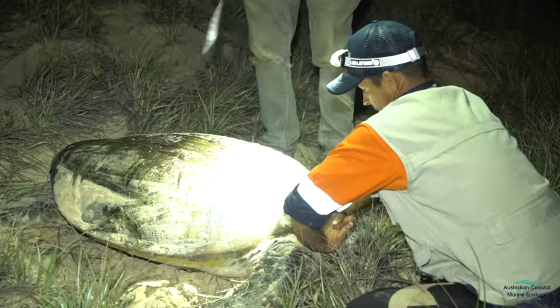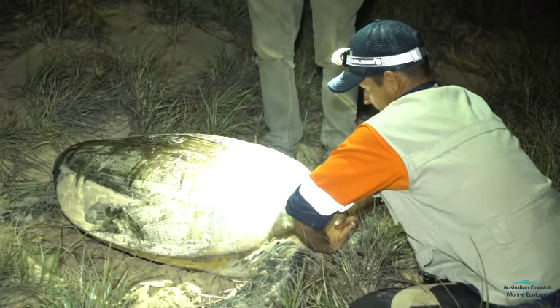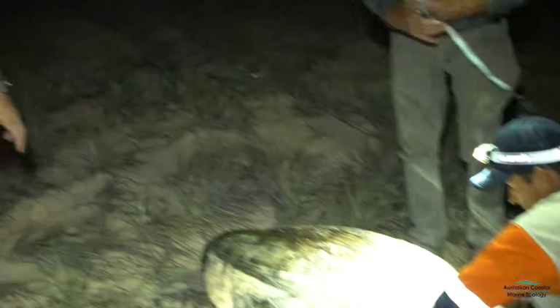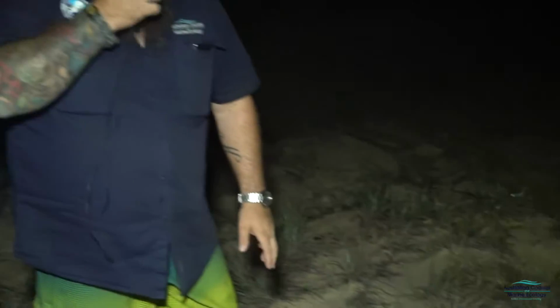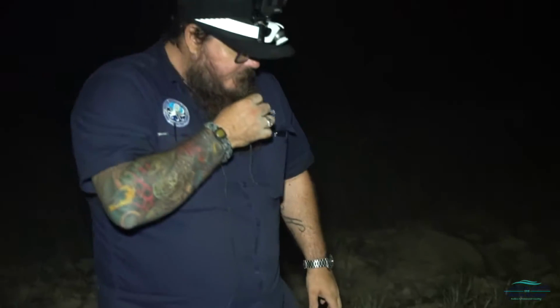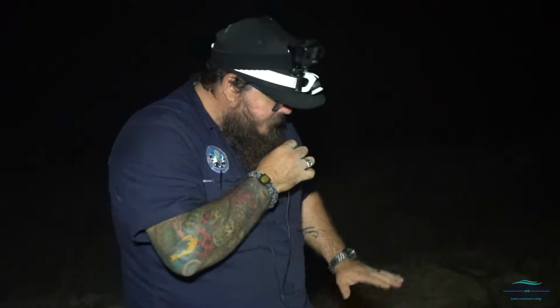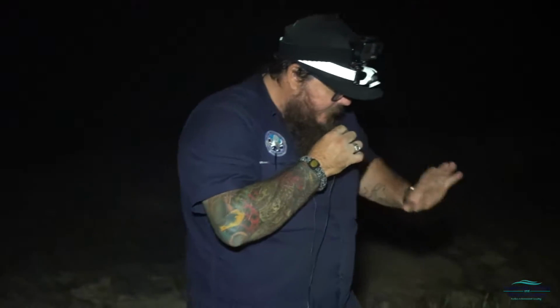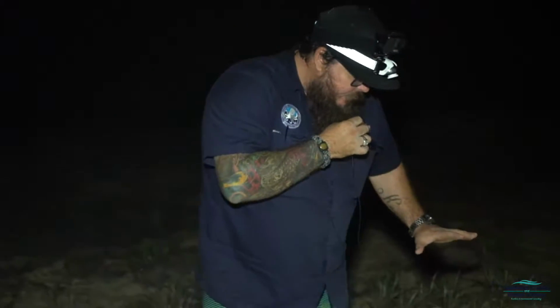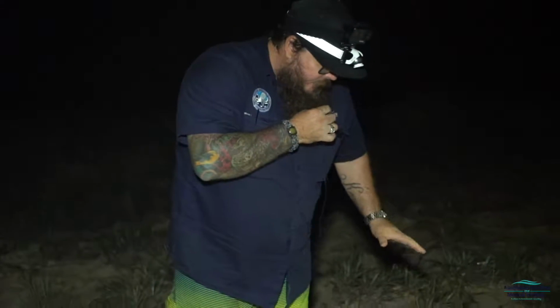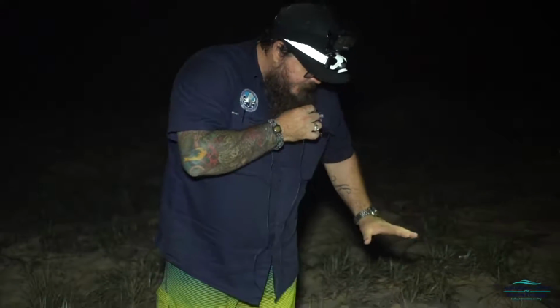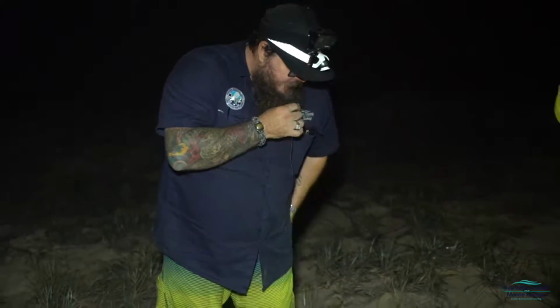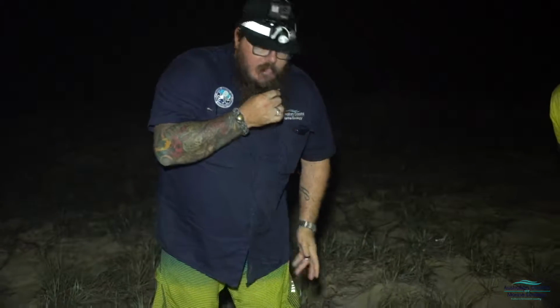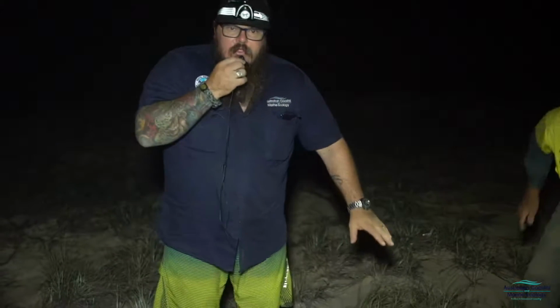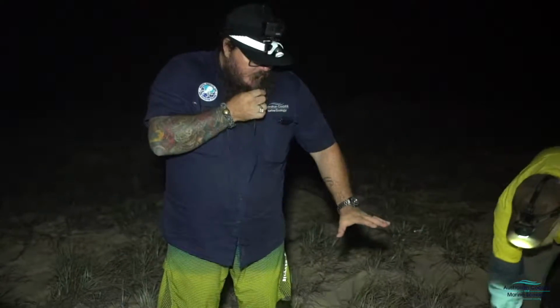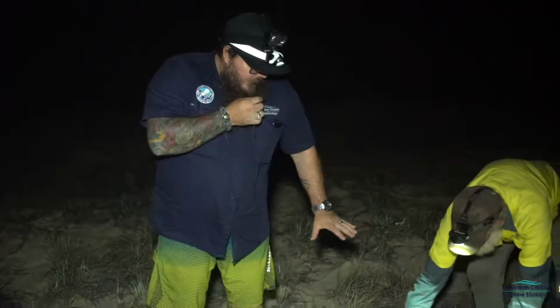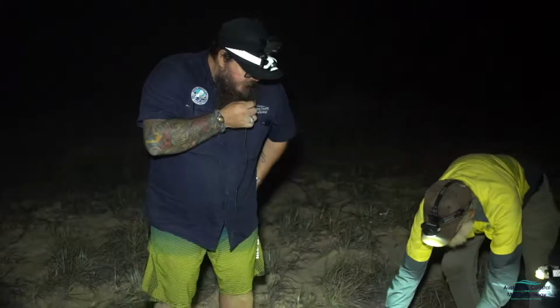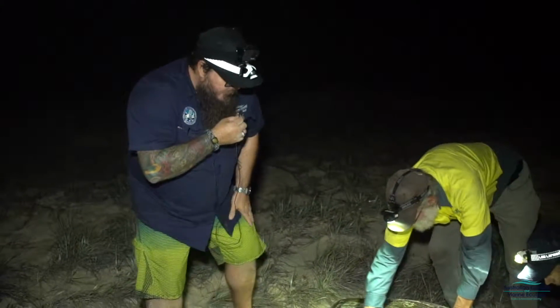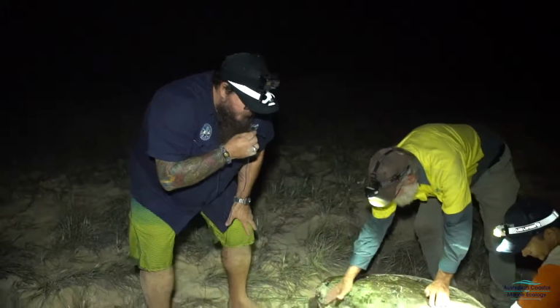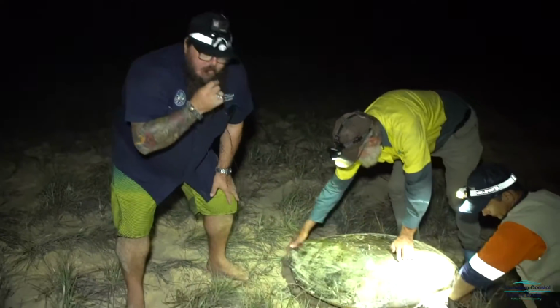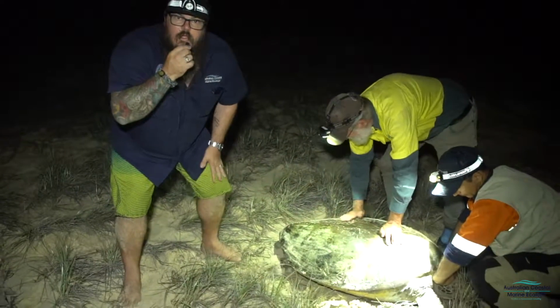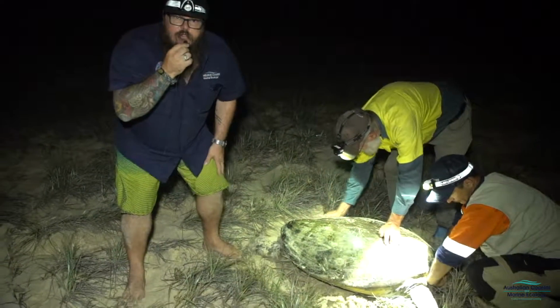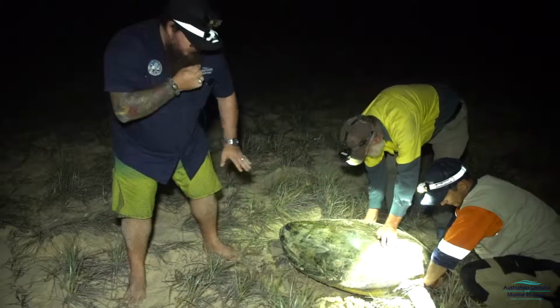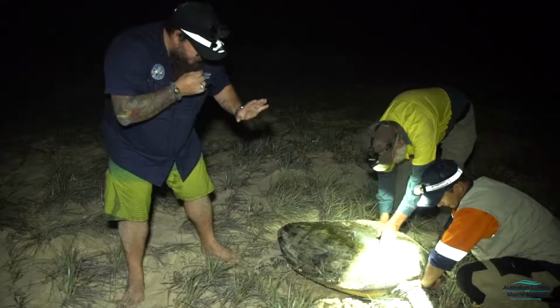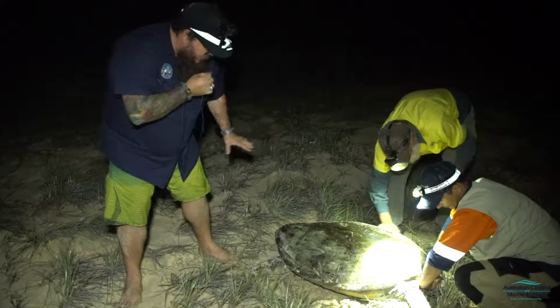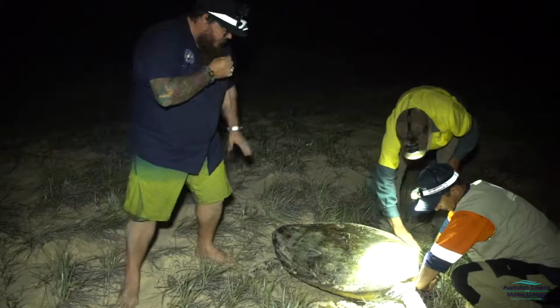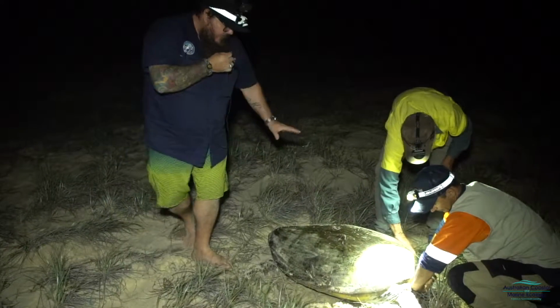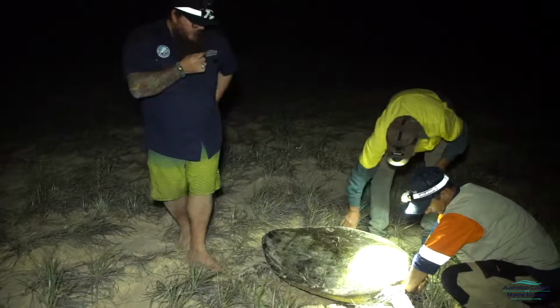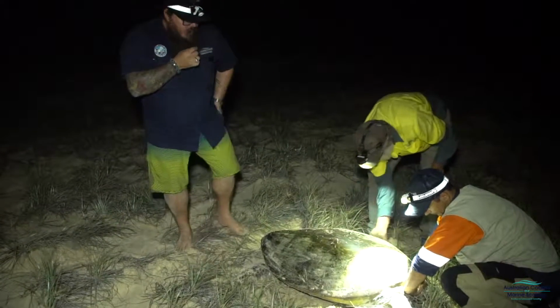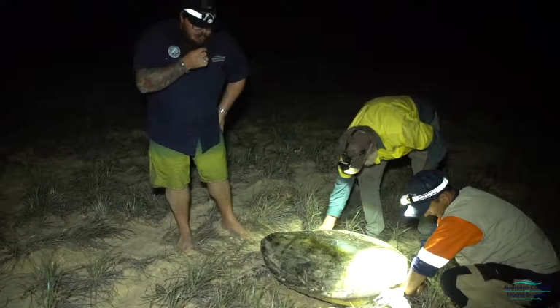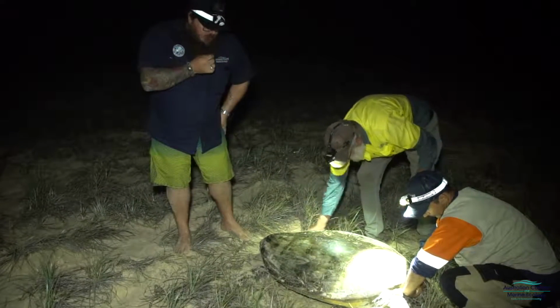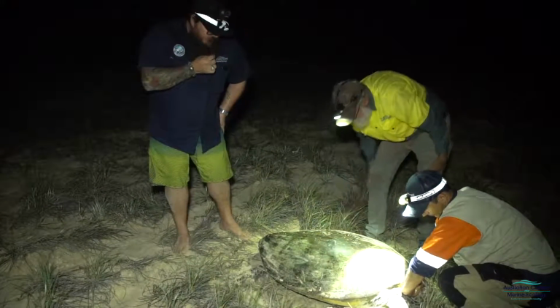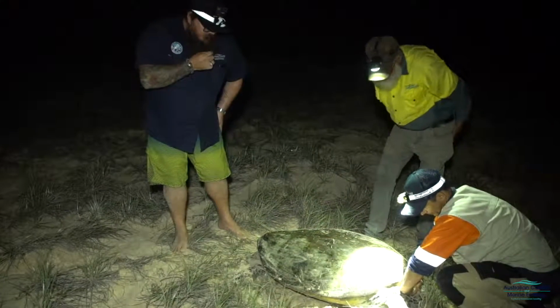Alright, so we're here on Fraser Island. We've just found this beautiful green sea turtle, Chelonia mydas. We're here looking for loggerhead turtles, but this beautiful female green sea turtle has just nested.